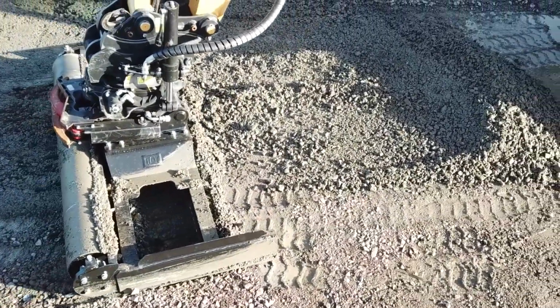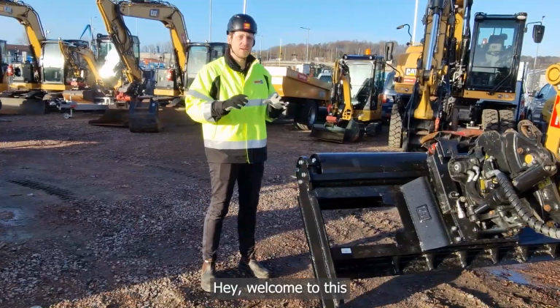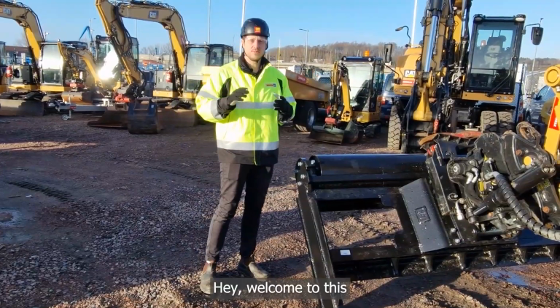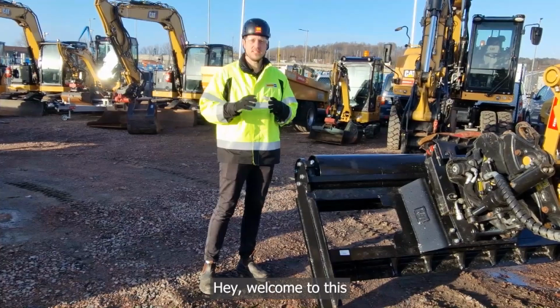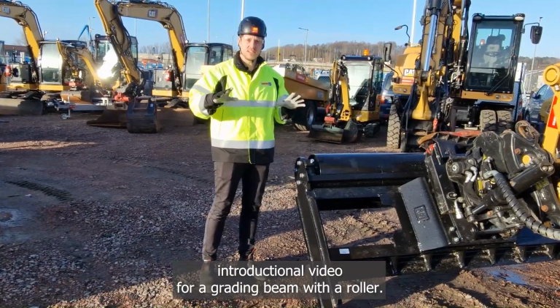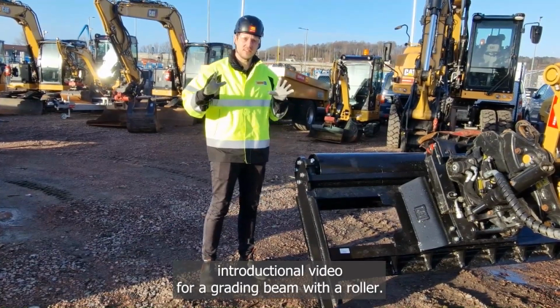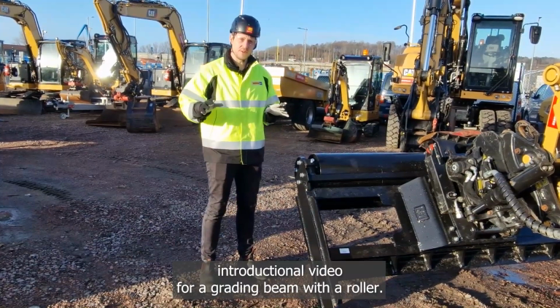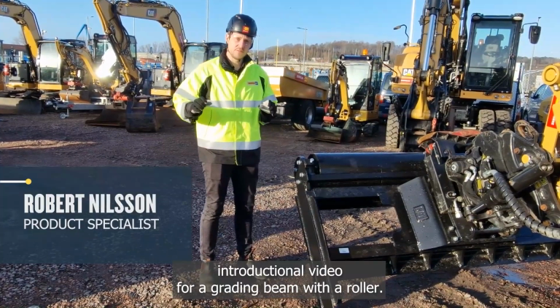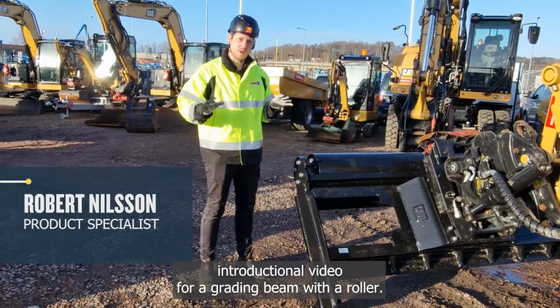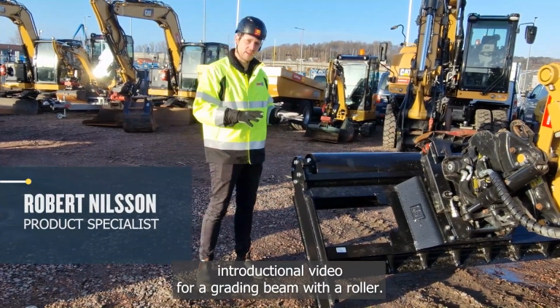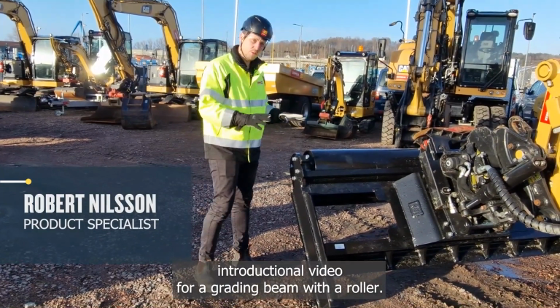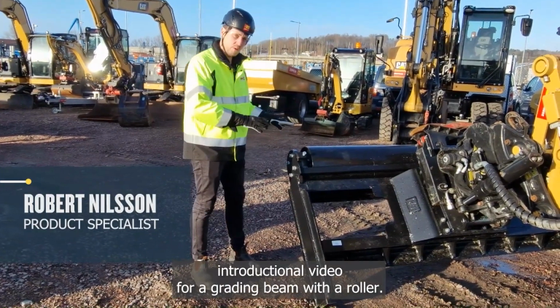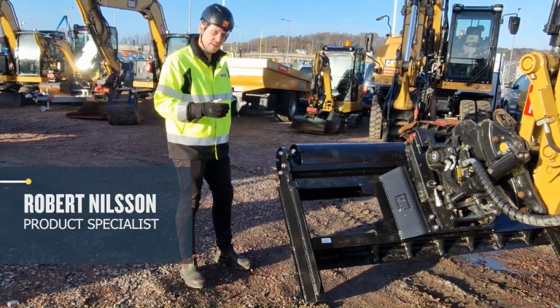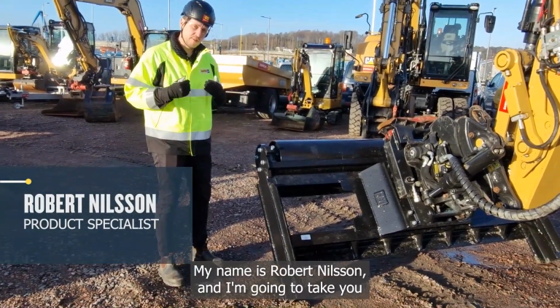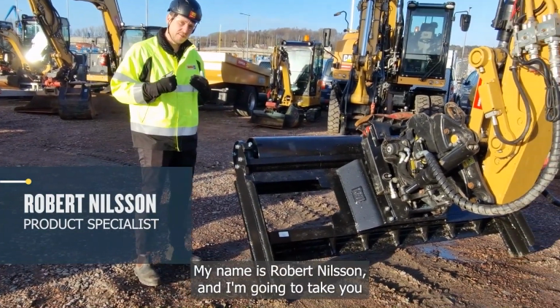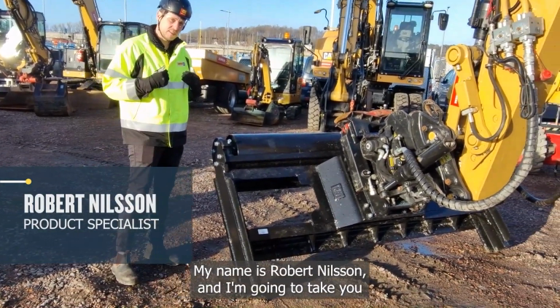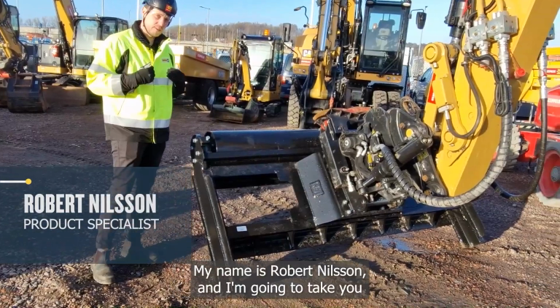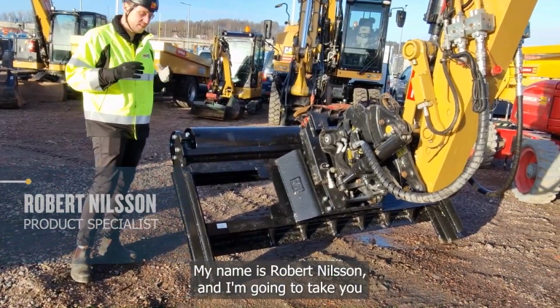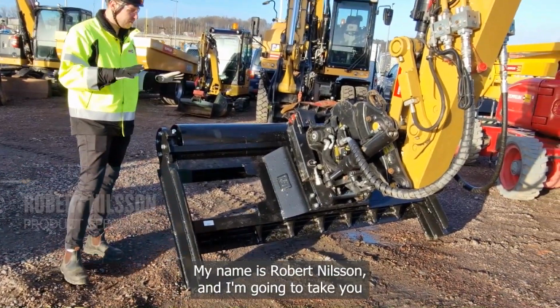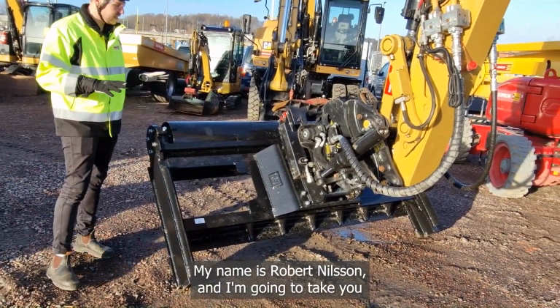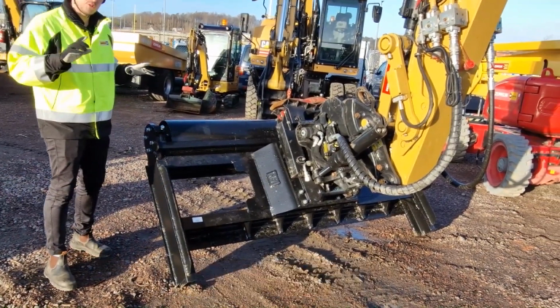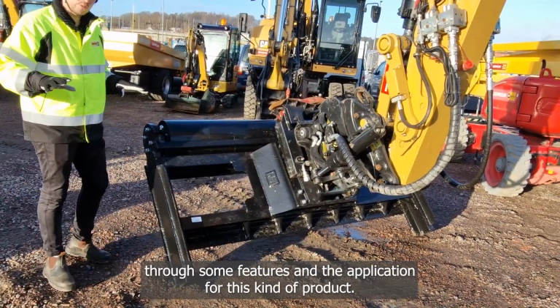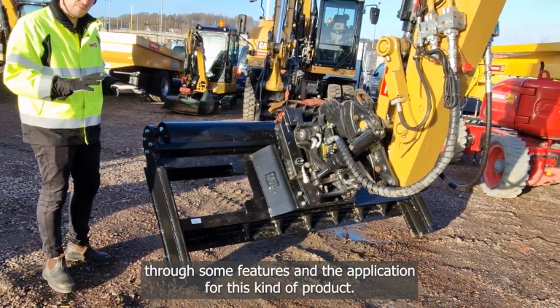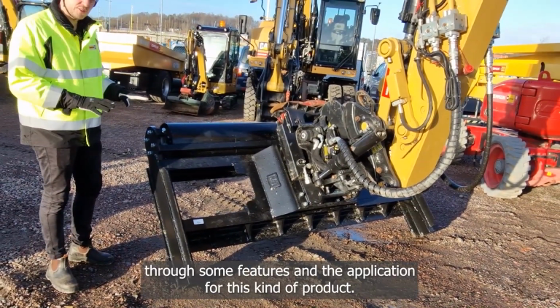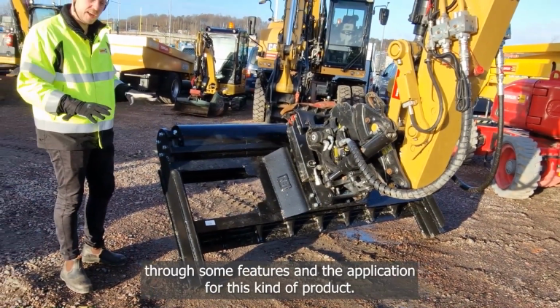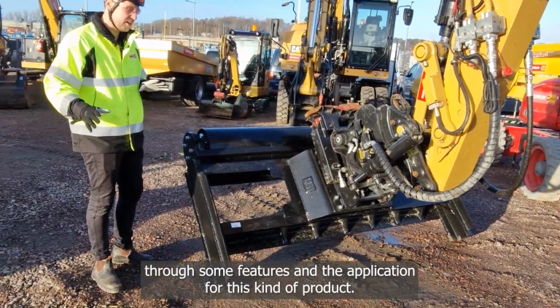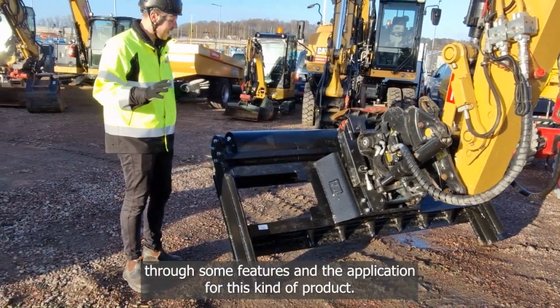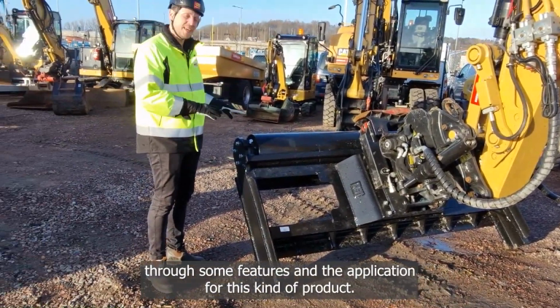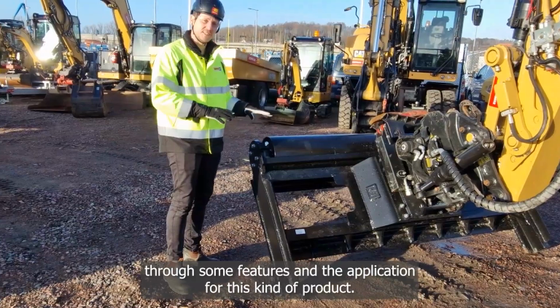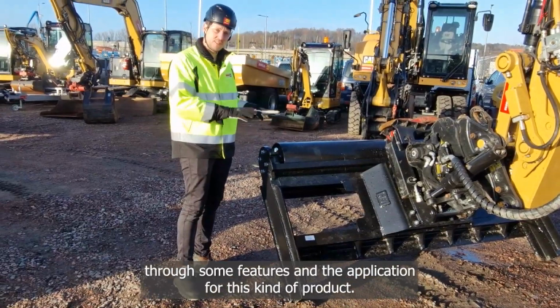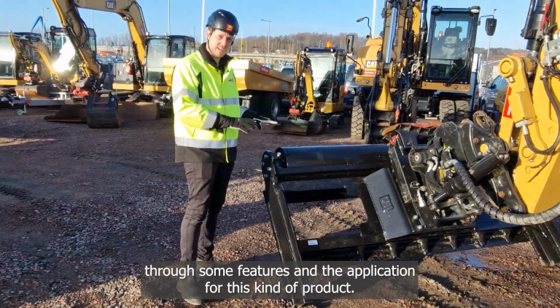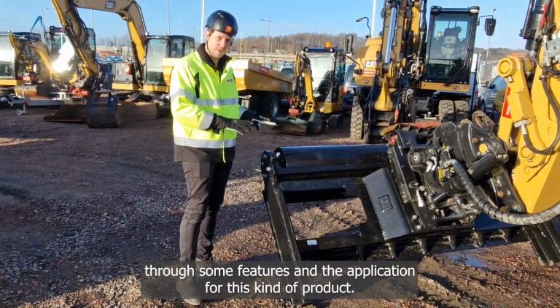Hi and welcome to this introduction video for a grading beam with a roller. My name is Robert Nilsson. I'm going to take you through some features and the application for this kind of product.